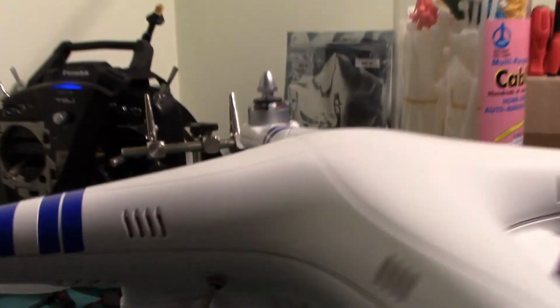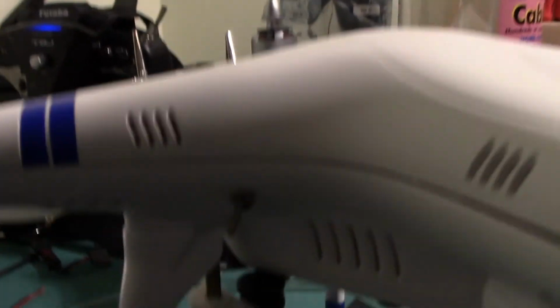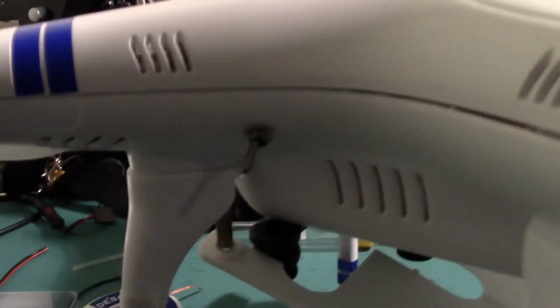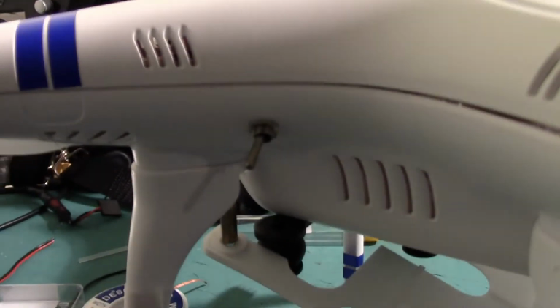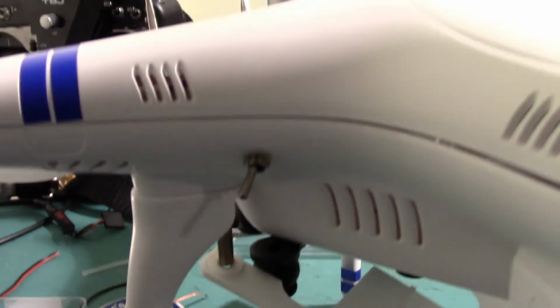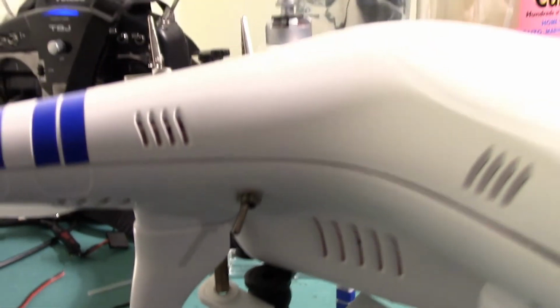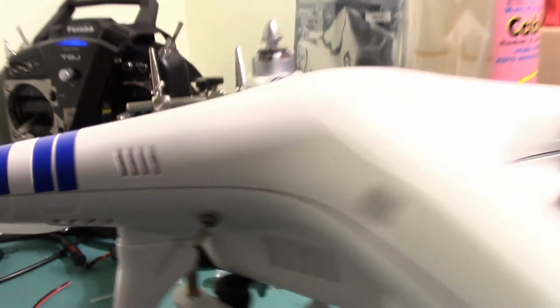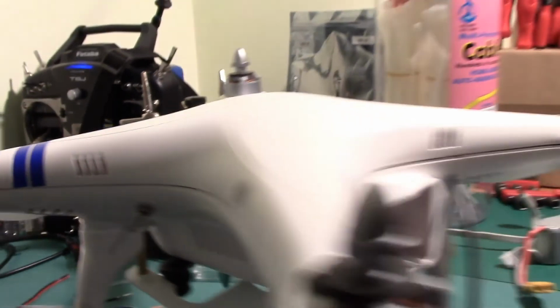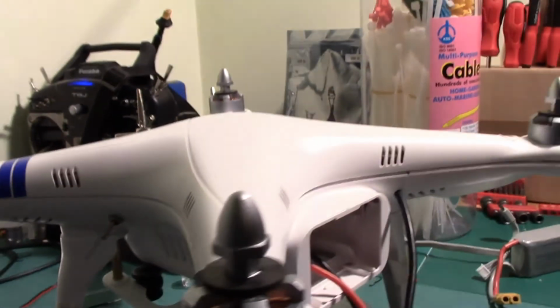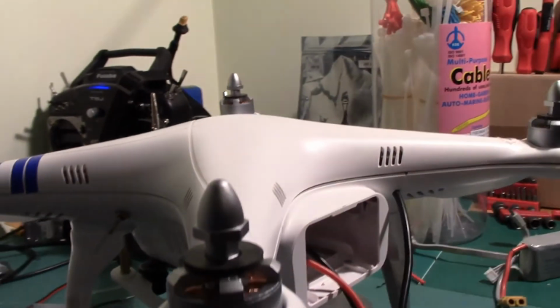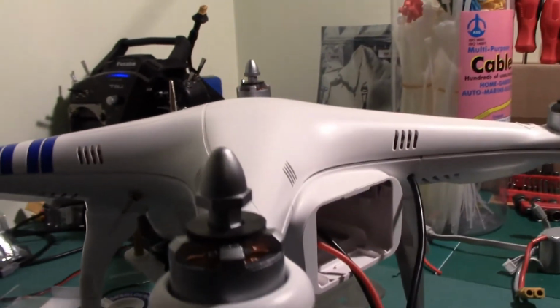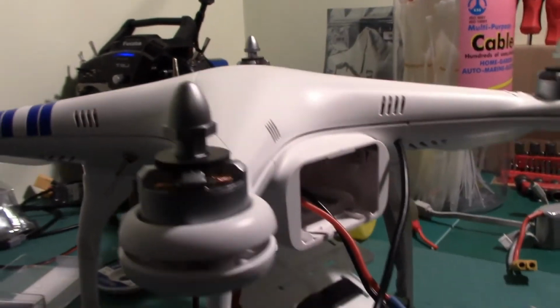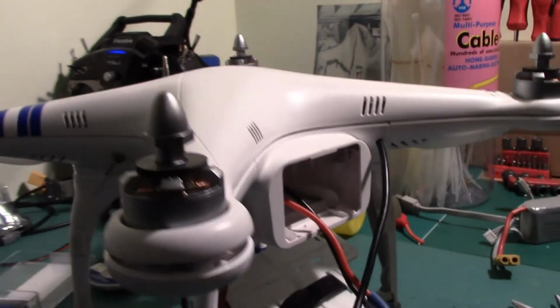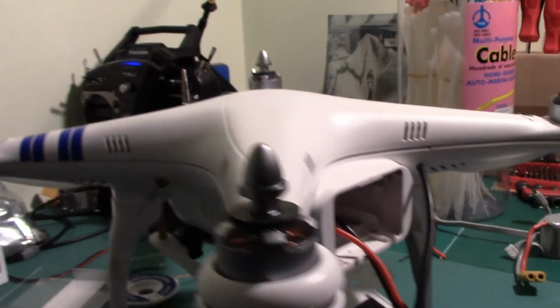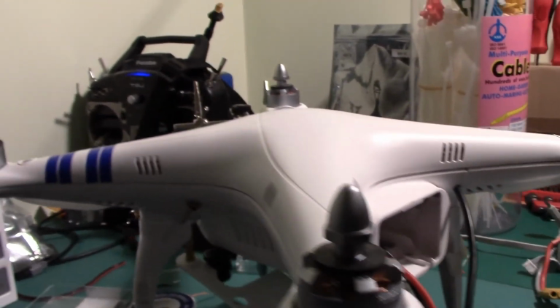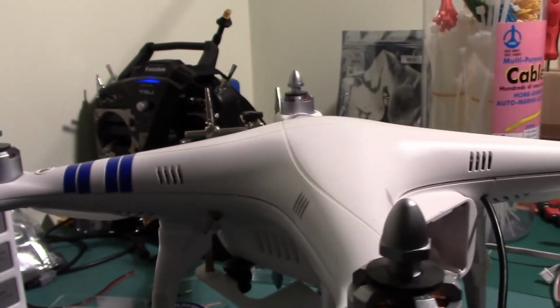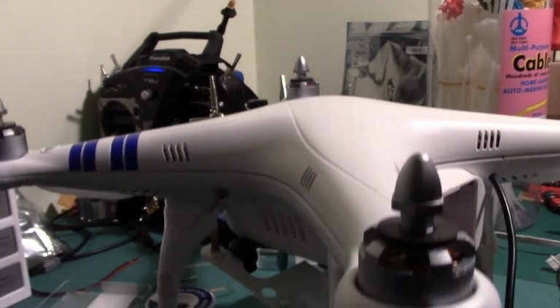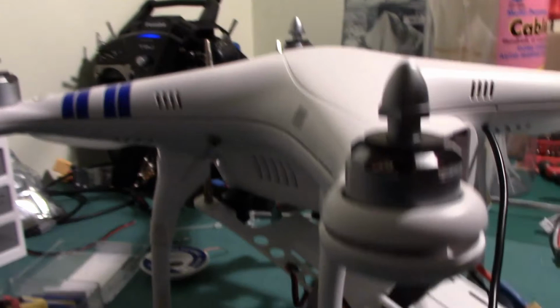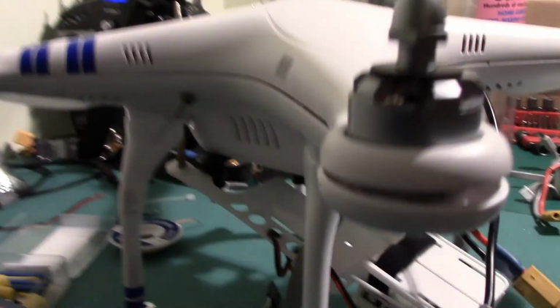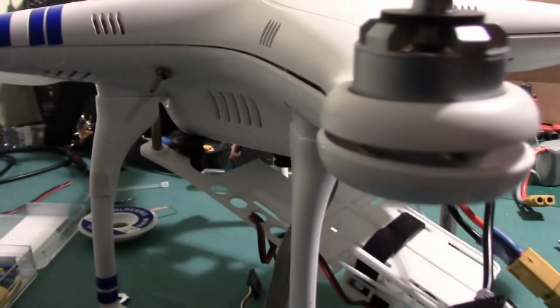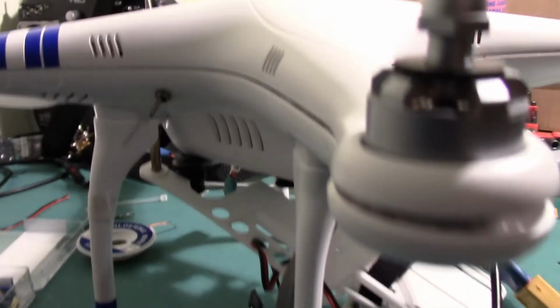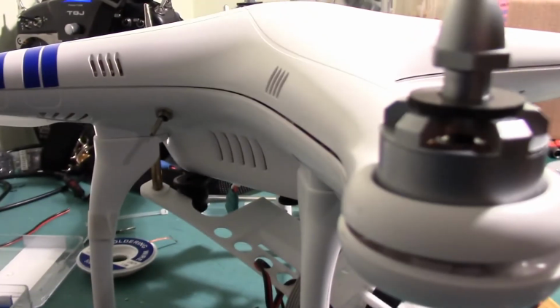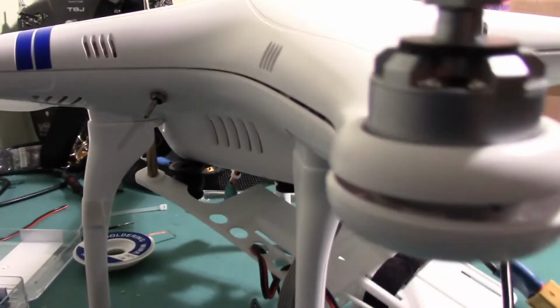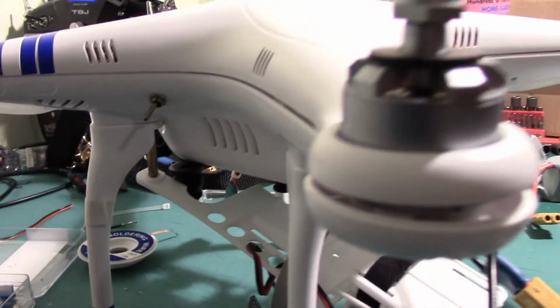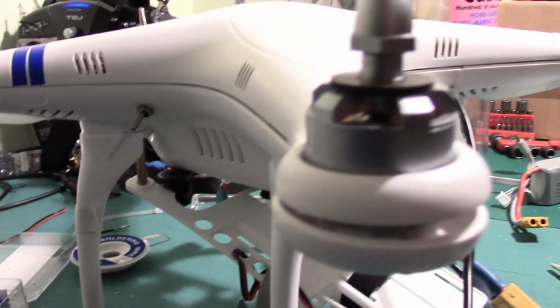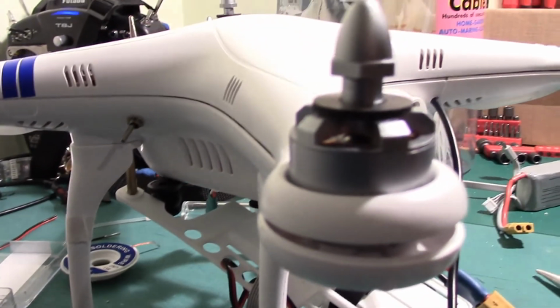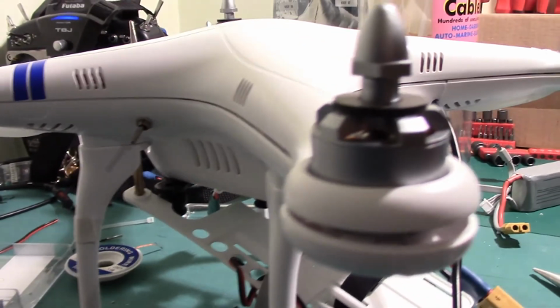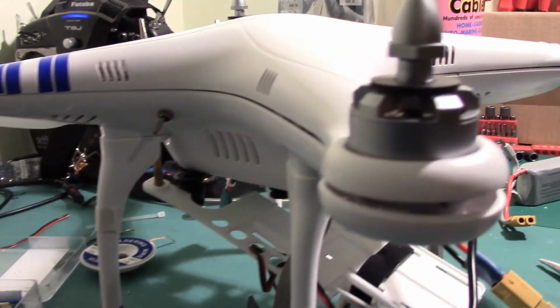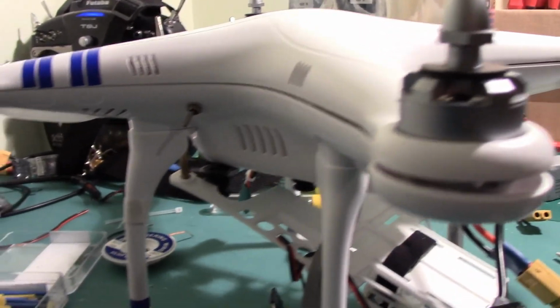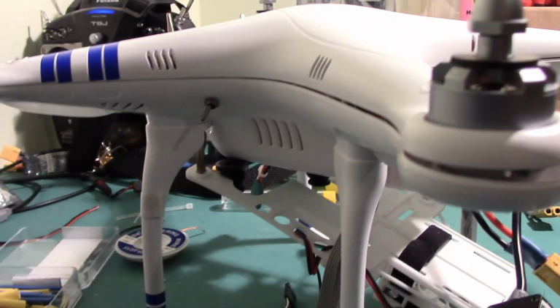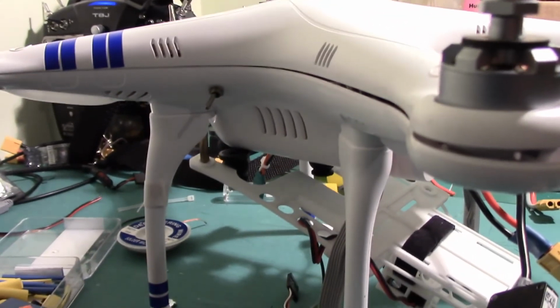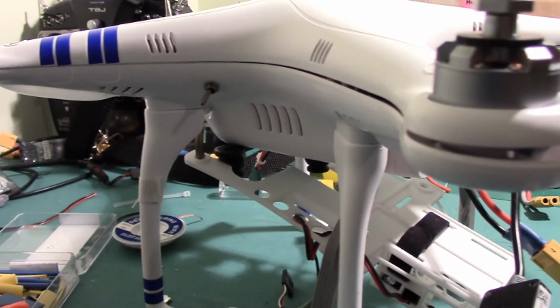Nice little three-gram switch in there. Very simple. And now I've got a front and rear LED all working, along with the ability to update via USB.